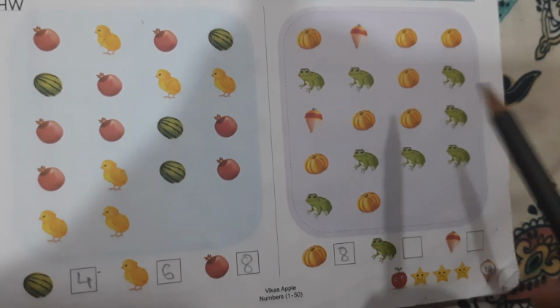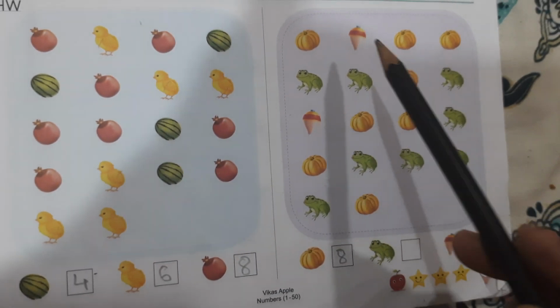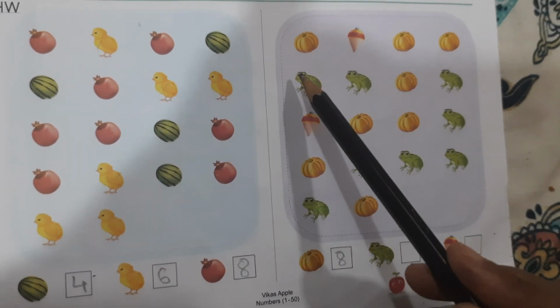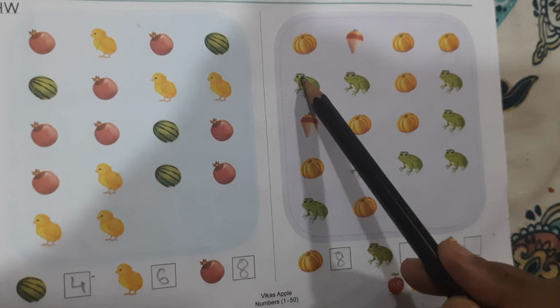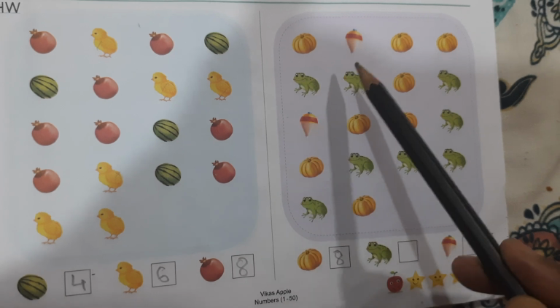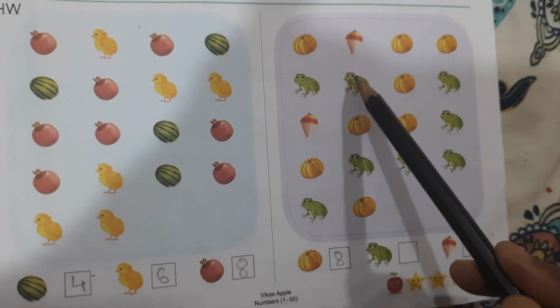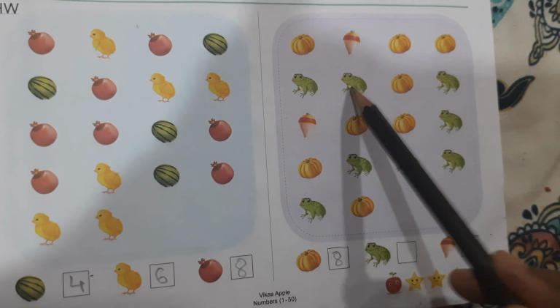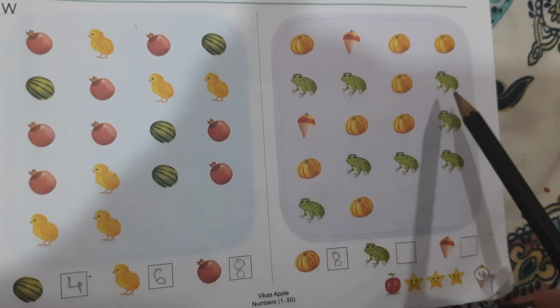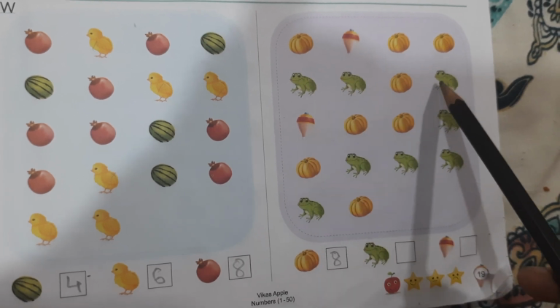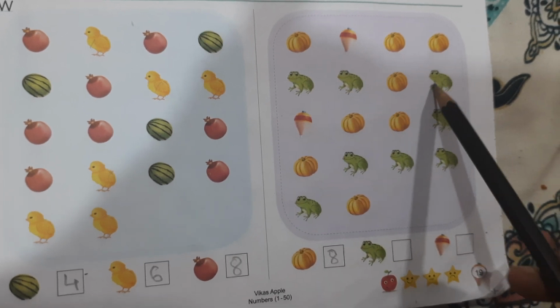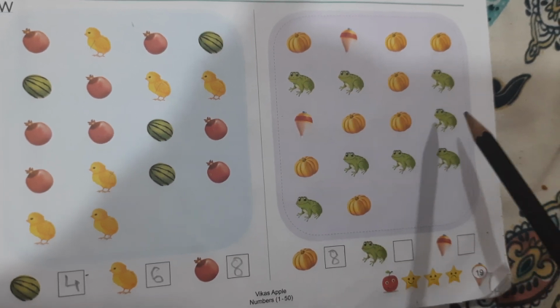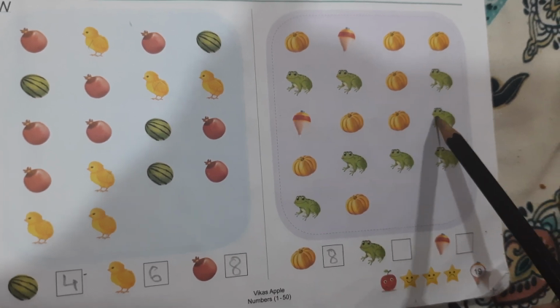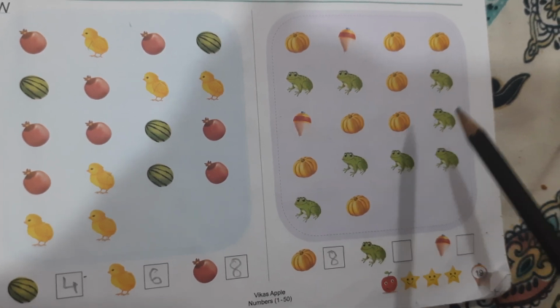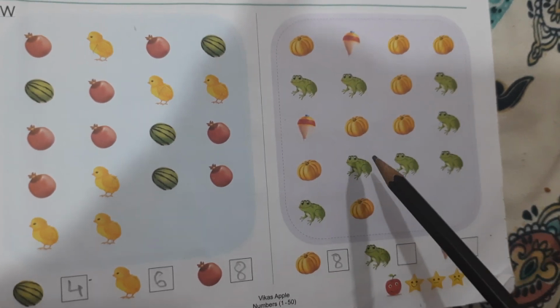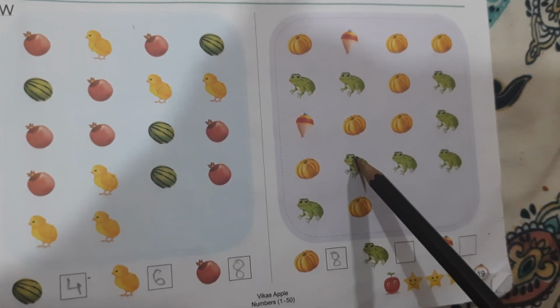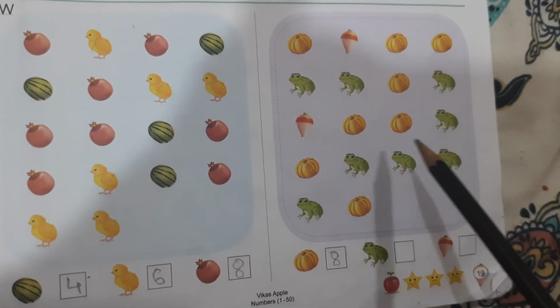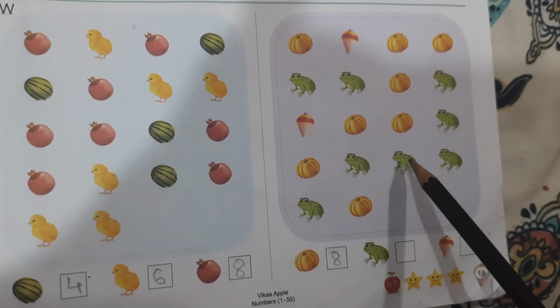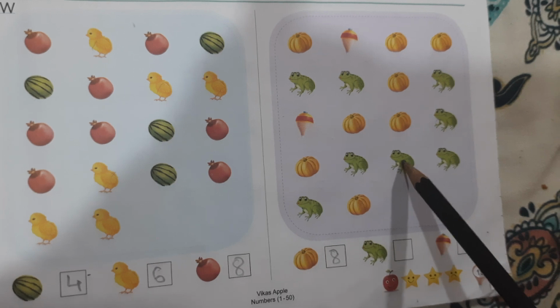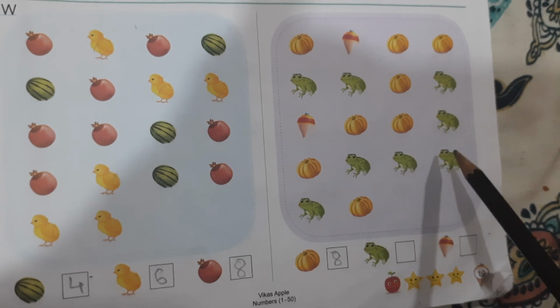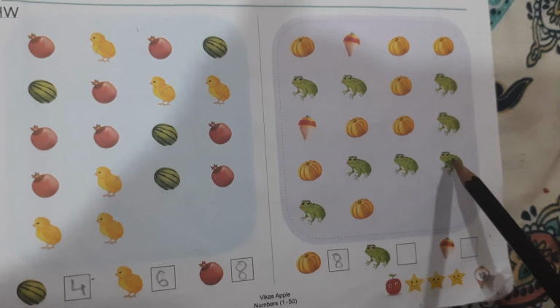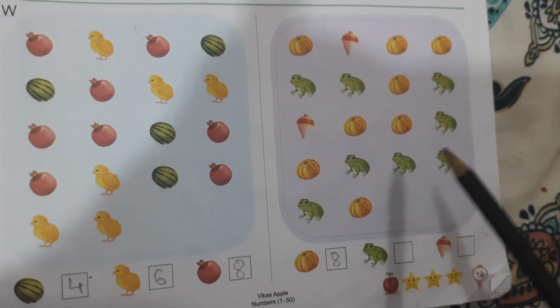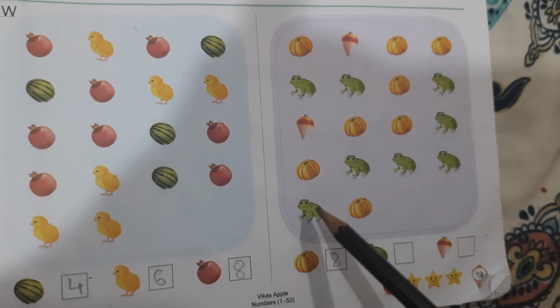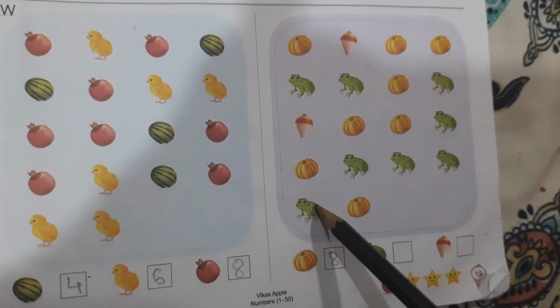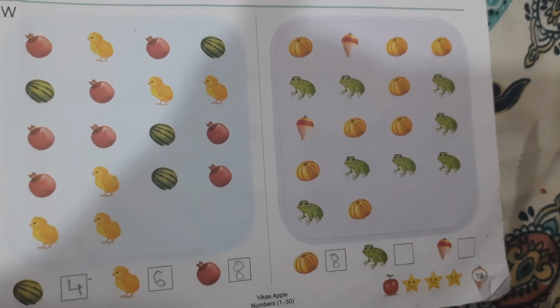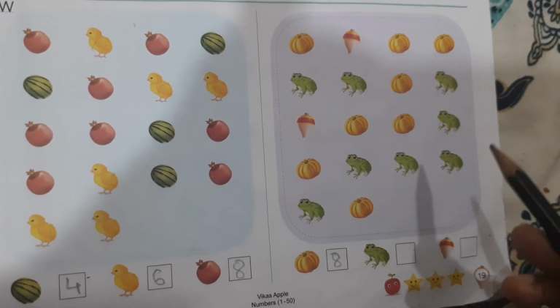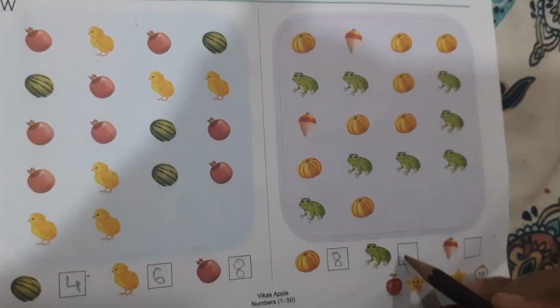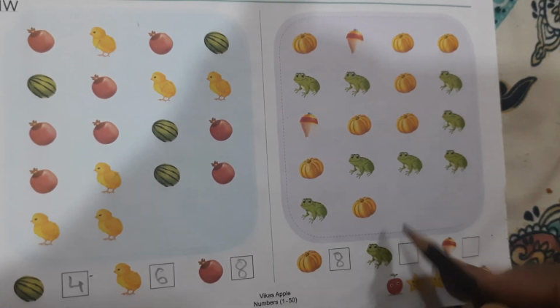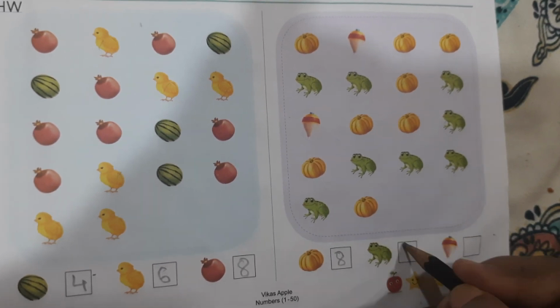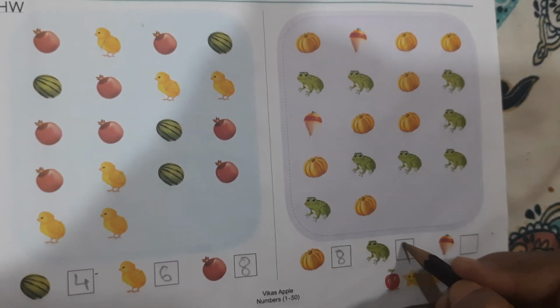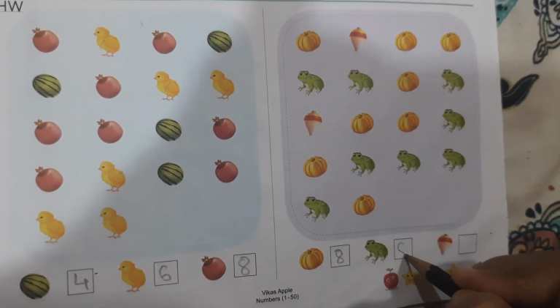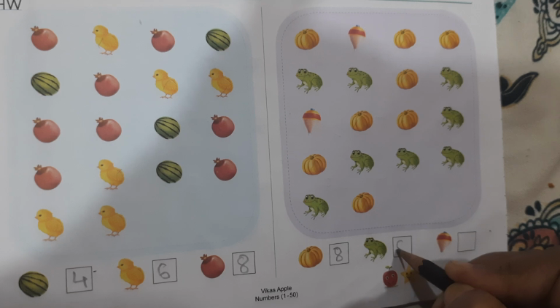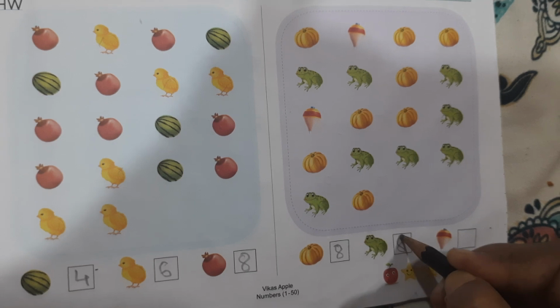Then frogs. 1, 2, 3, 4, 5, 6, 7, 8 — okay? How many frogs? 8 frogs.